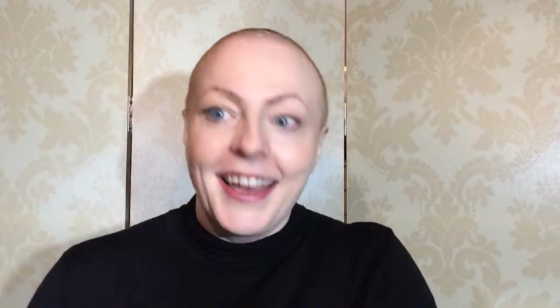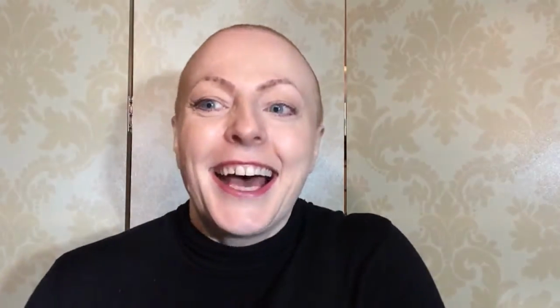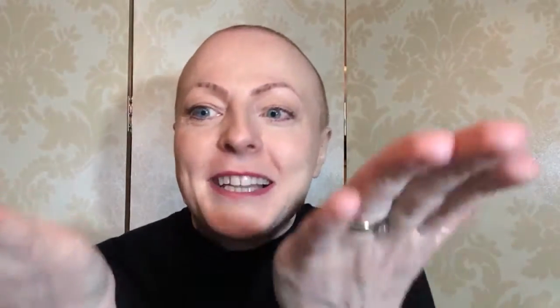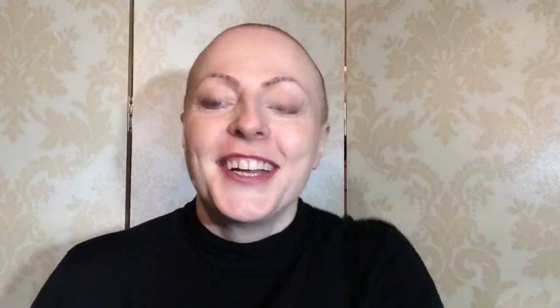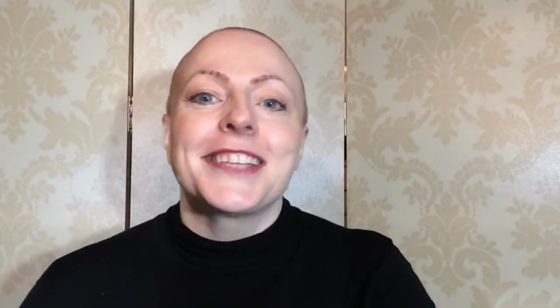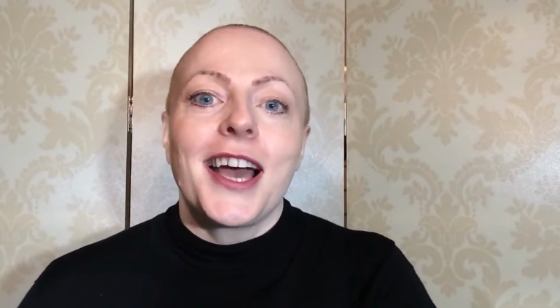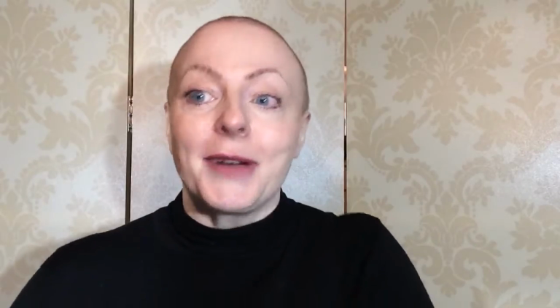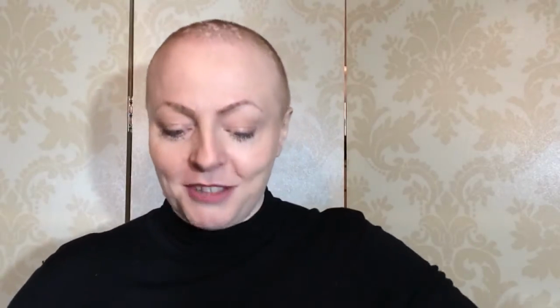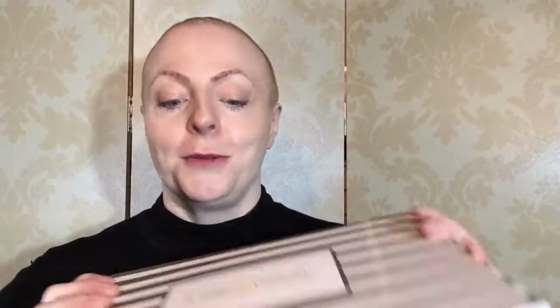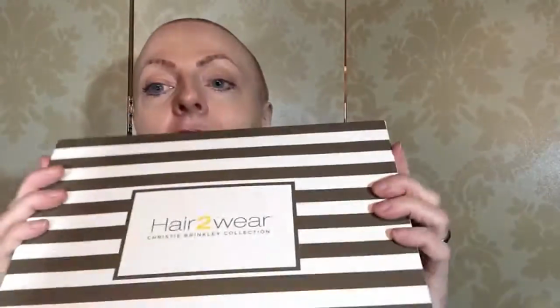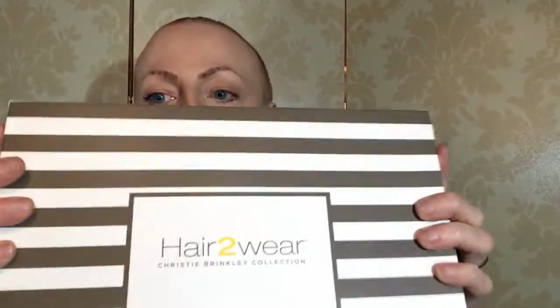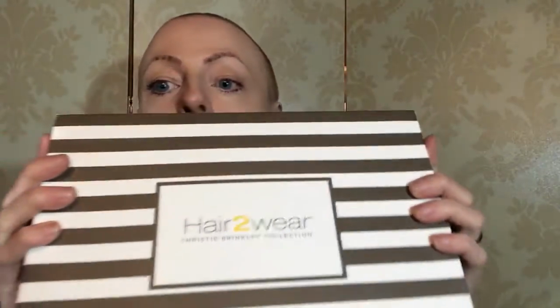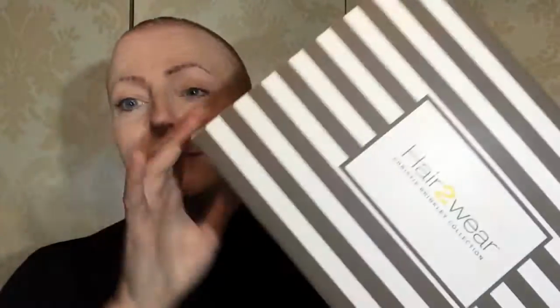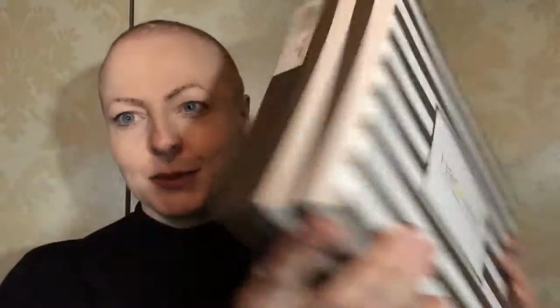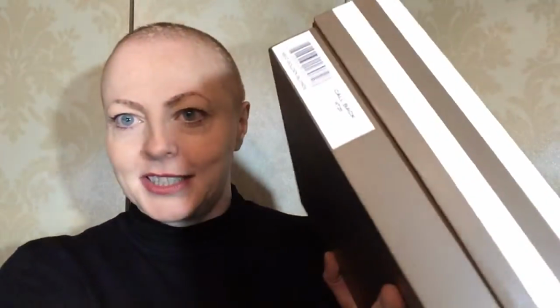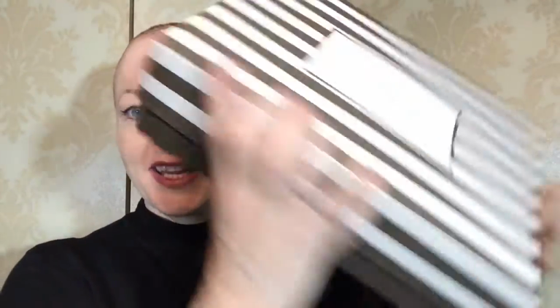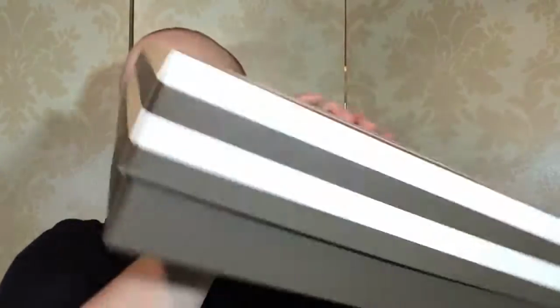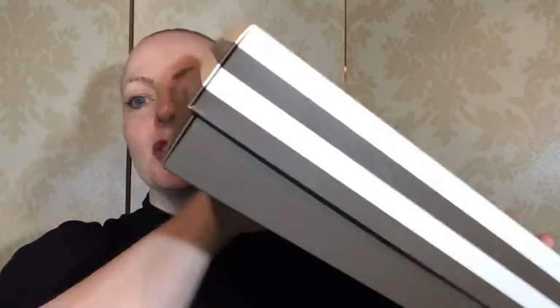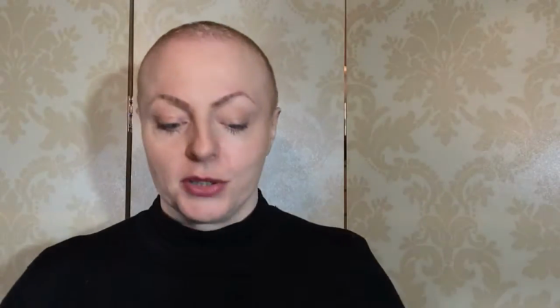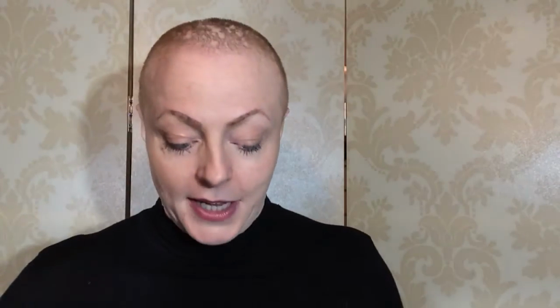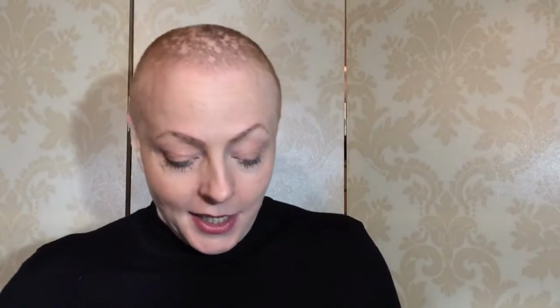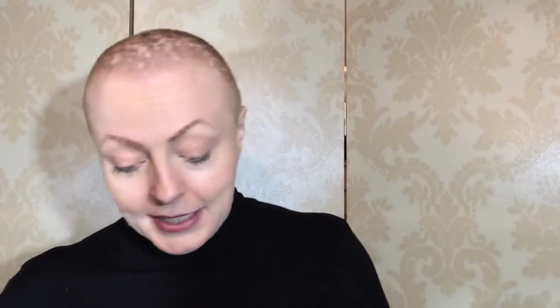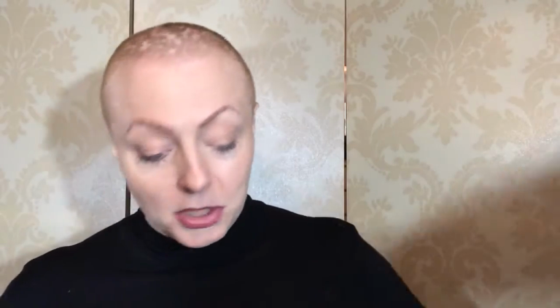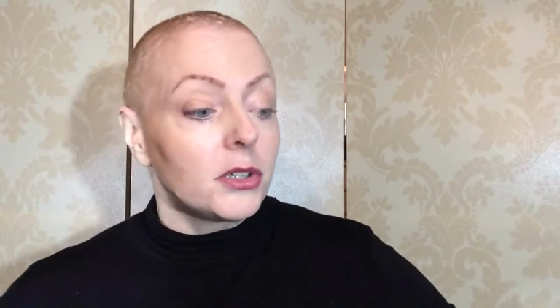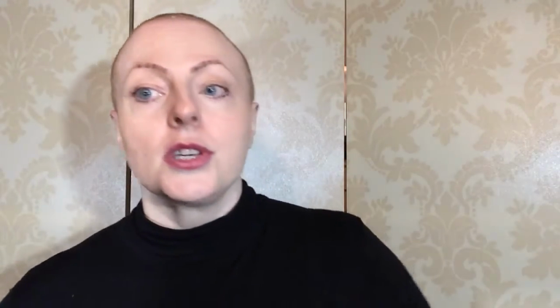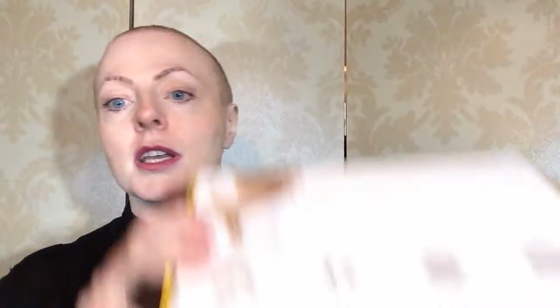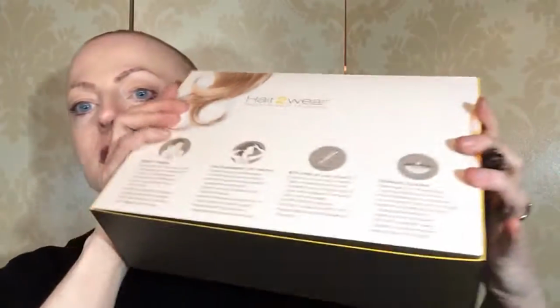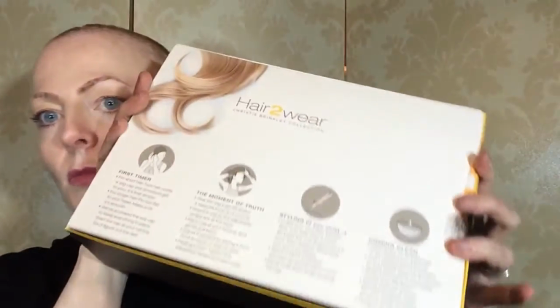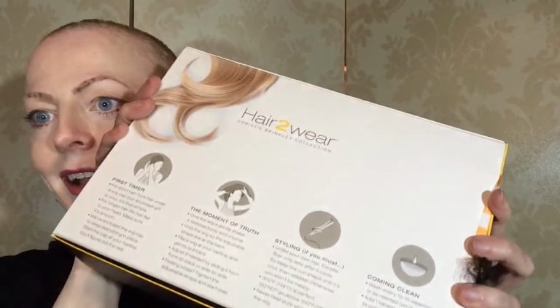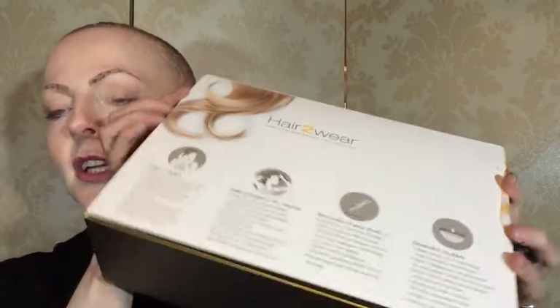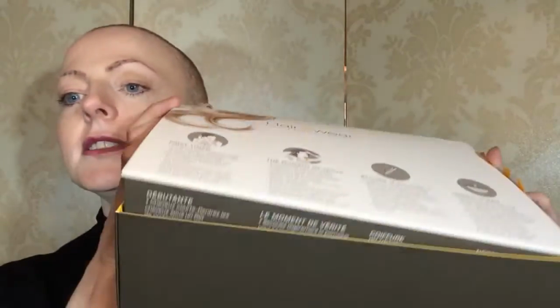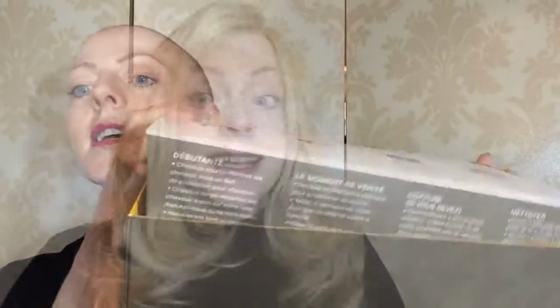Anyway, on with the review. It comes in a really nice box — it's quite a classy sort of shoebox — and then it's double boxed with some wig care instructions.